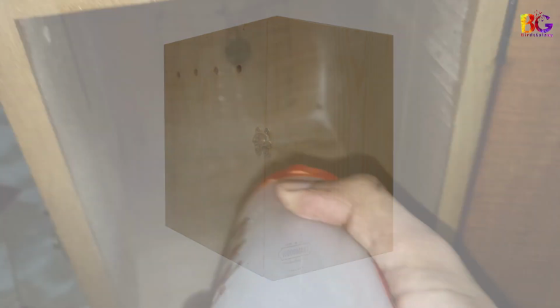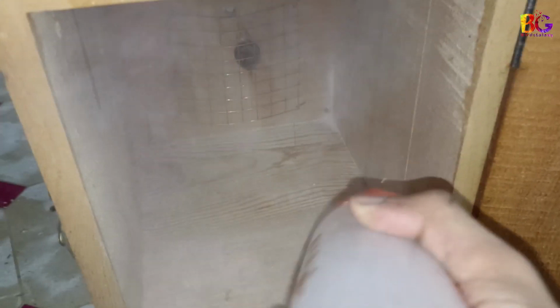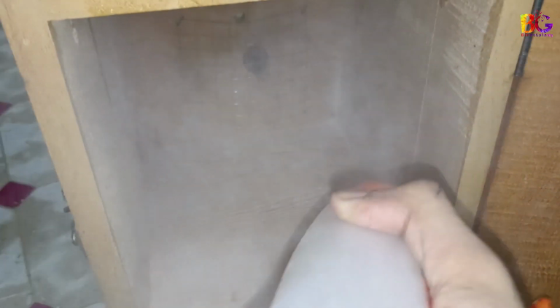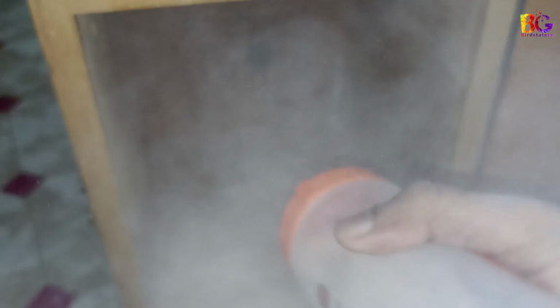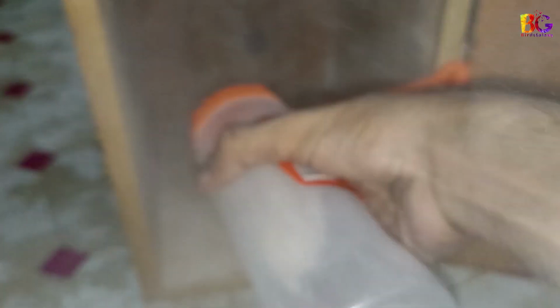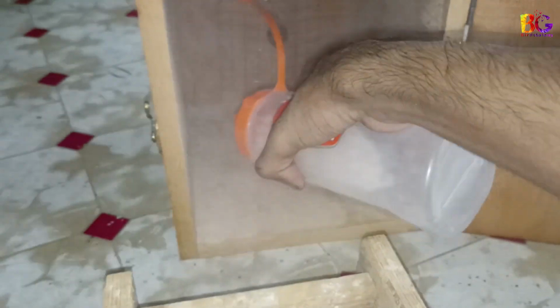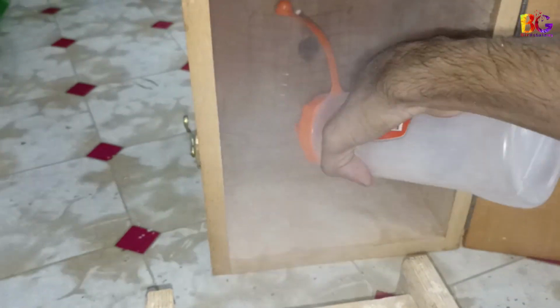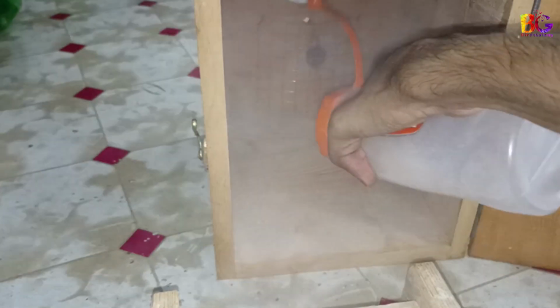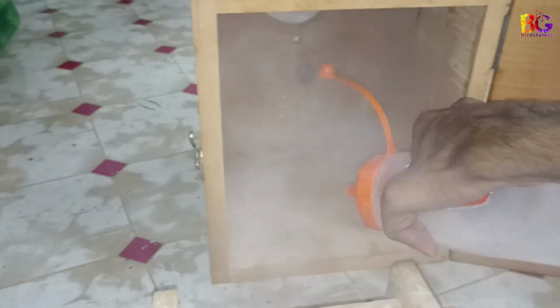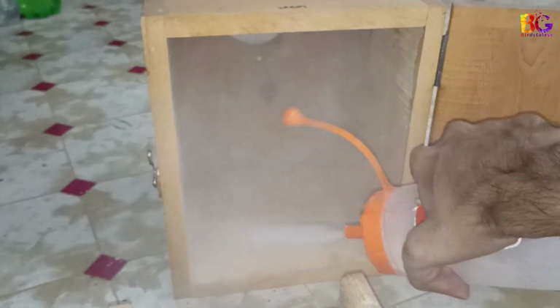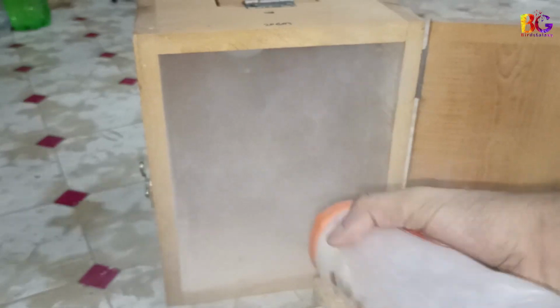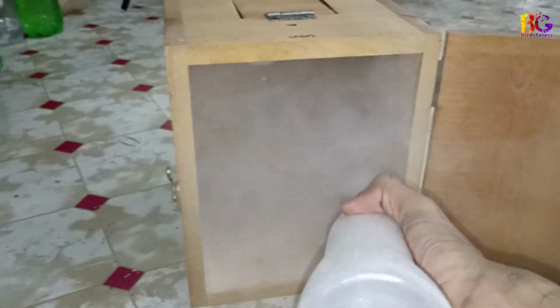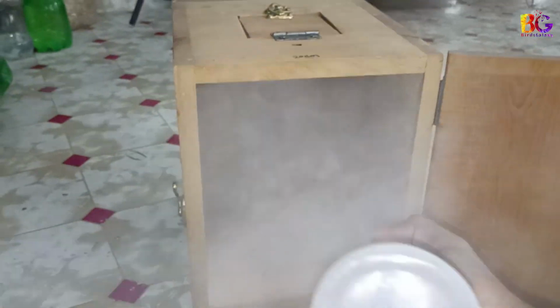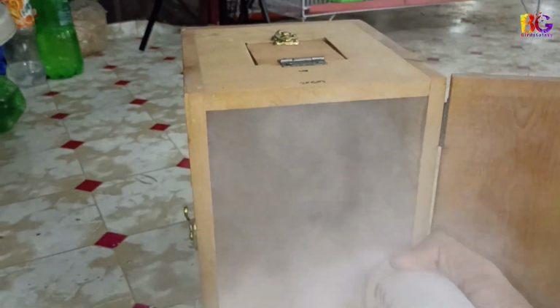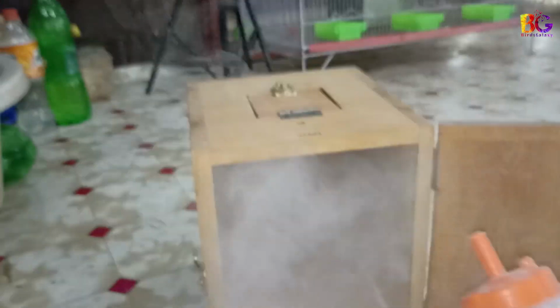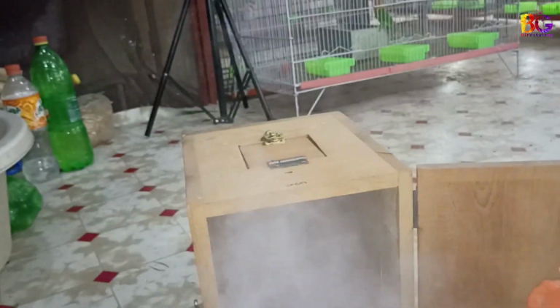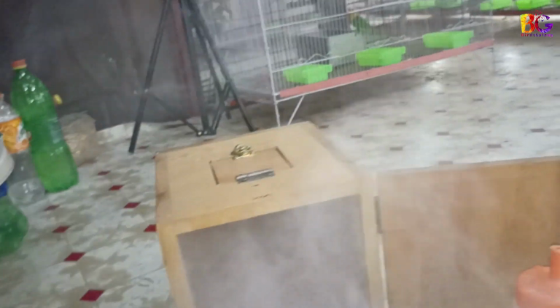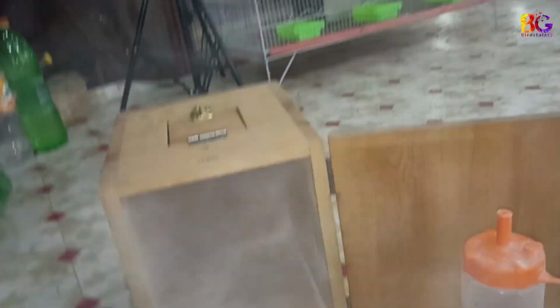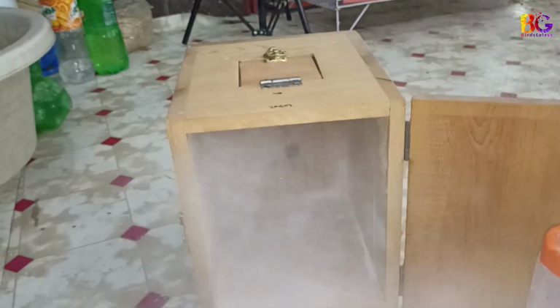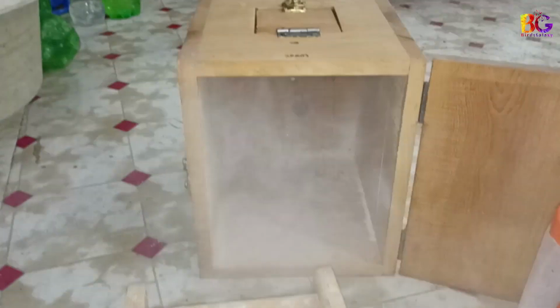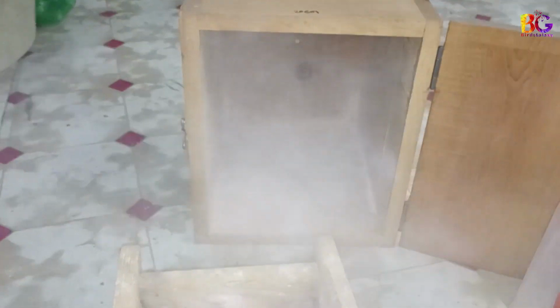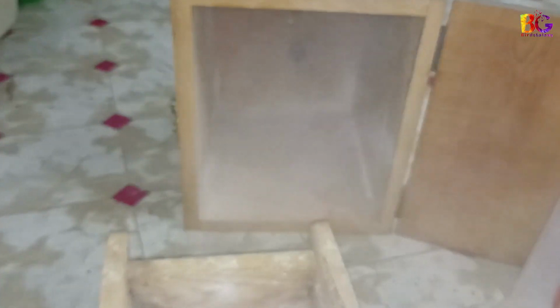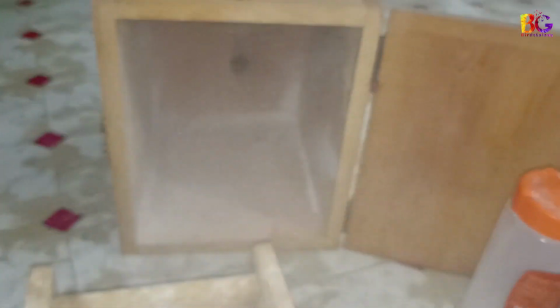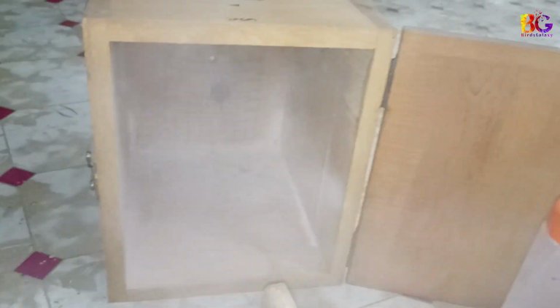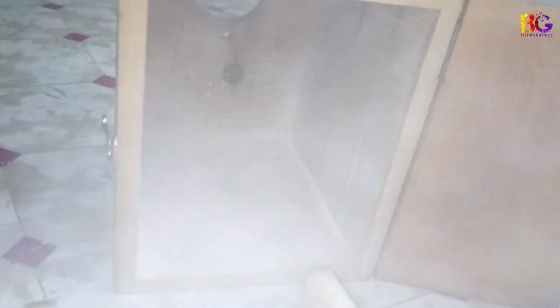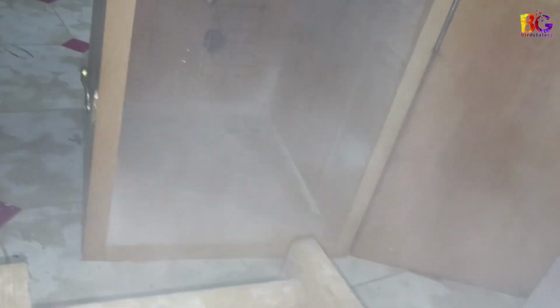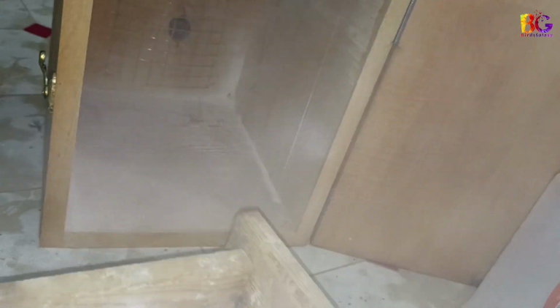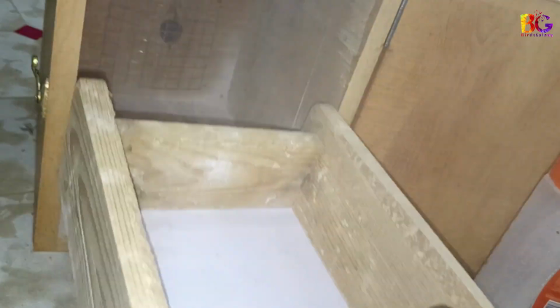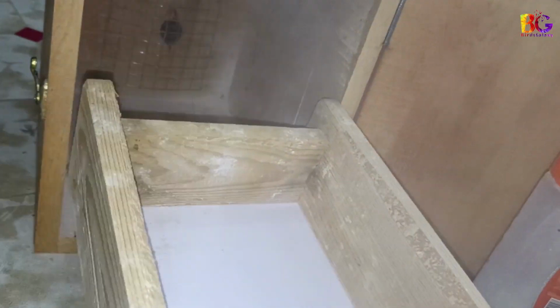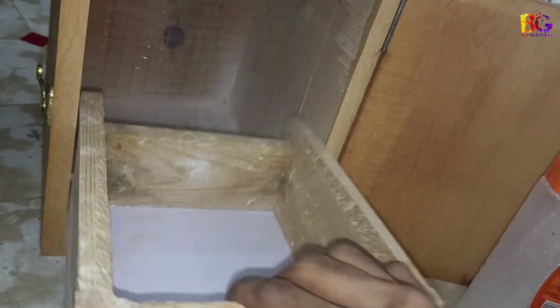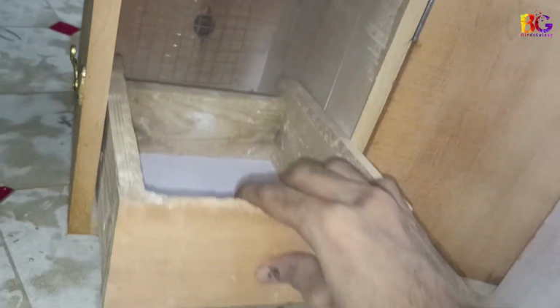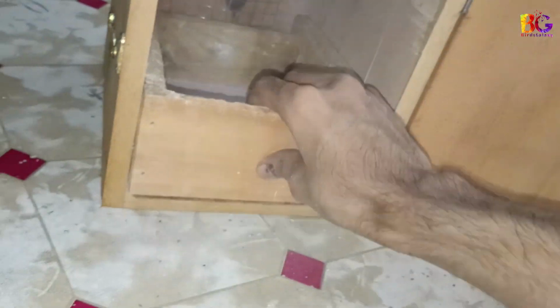Whenever you use old breeding boxes, first wash them and place them in sunlight for one day. Then use disinfectant powder, and make sure that the powder does not affect your birds.